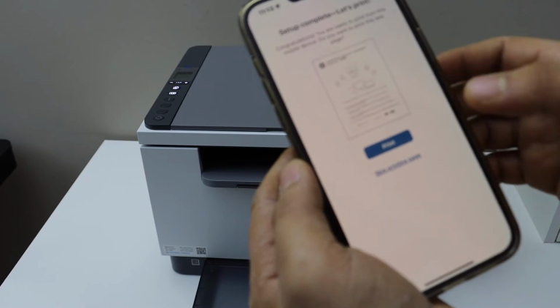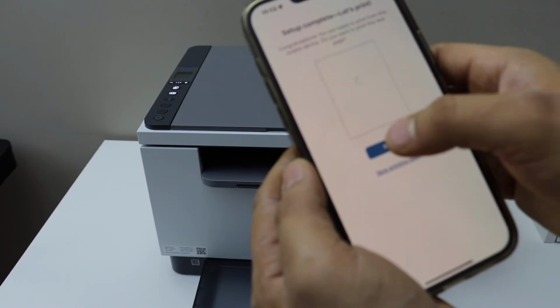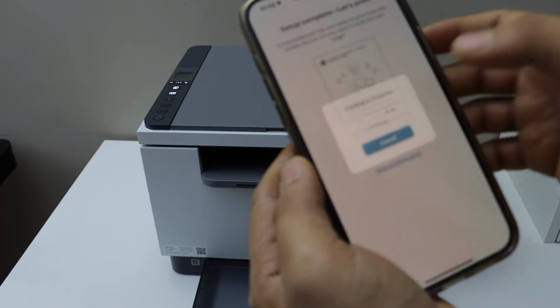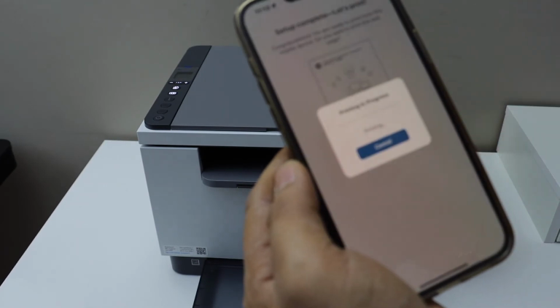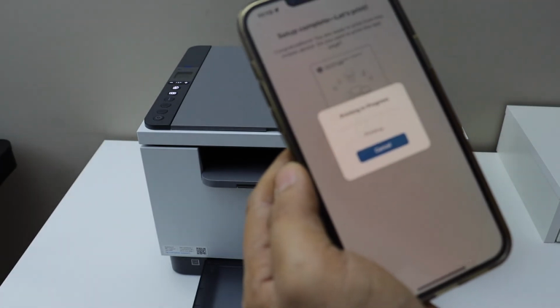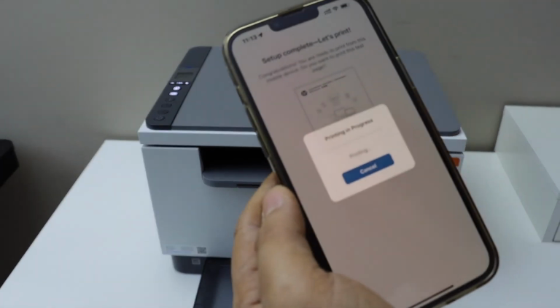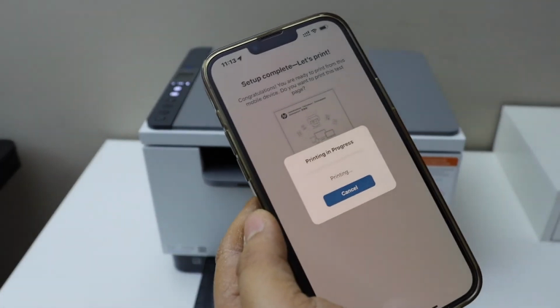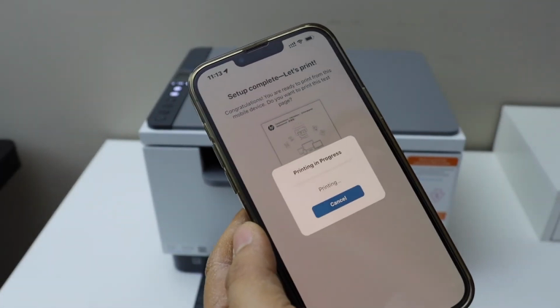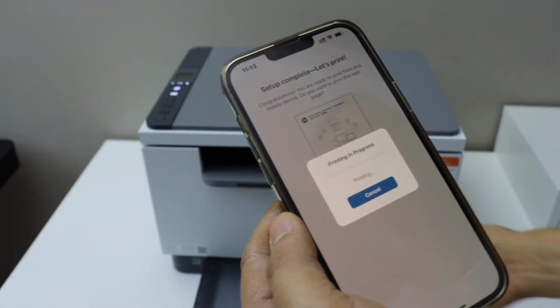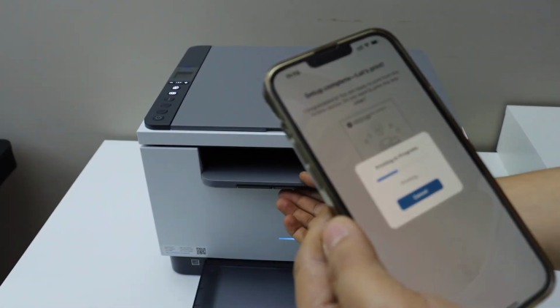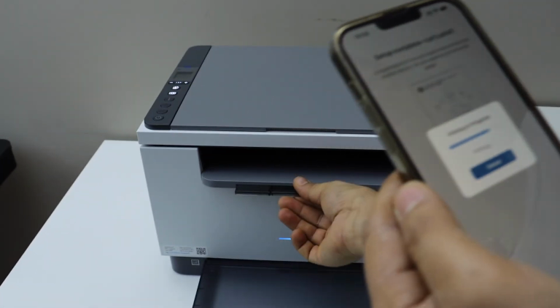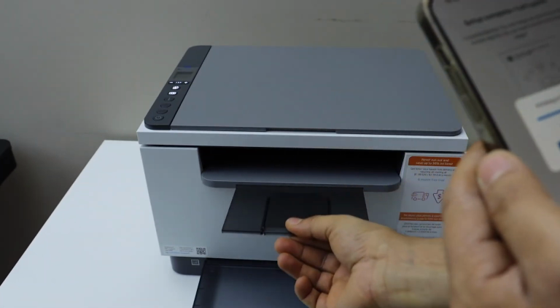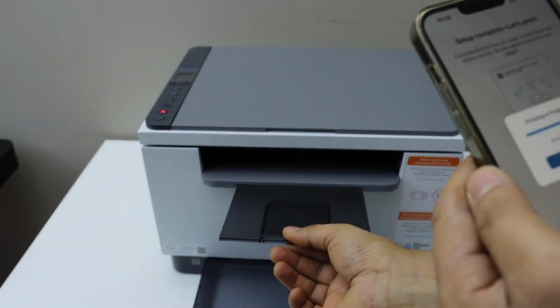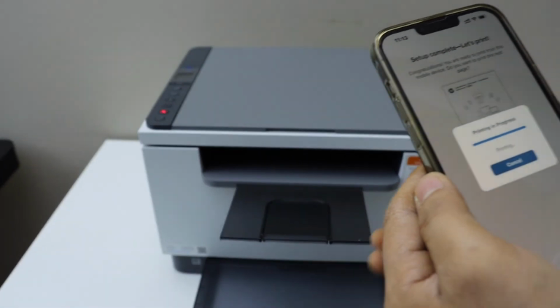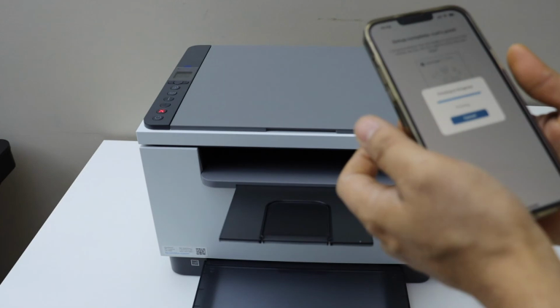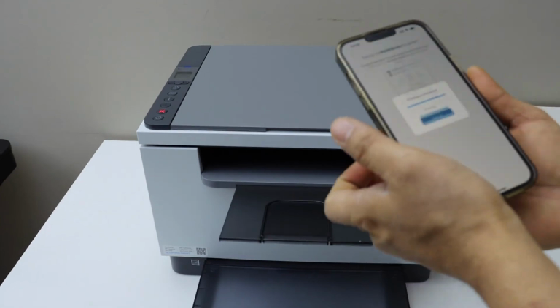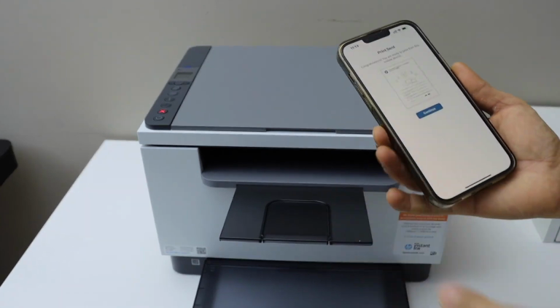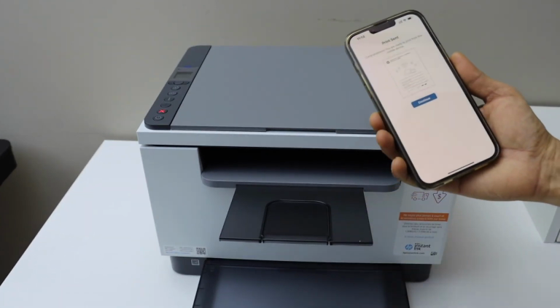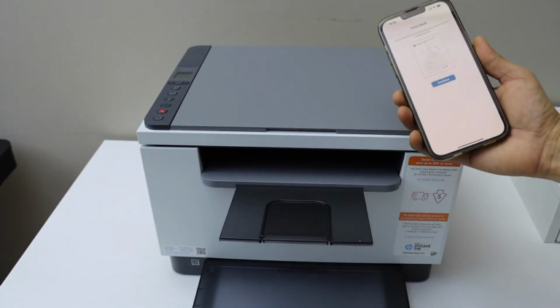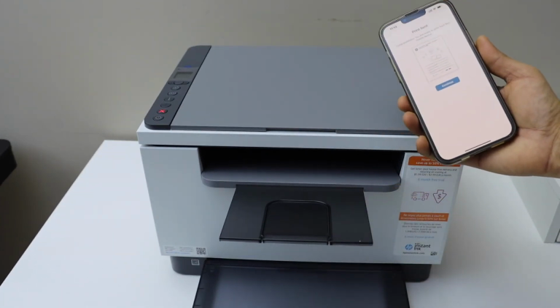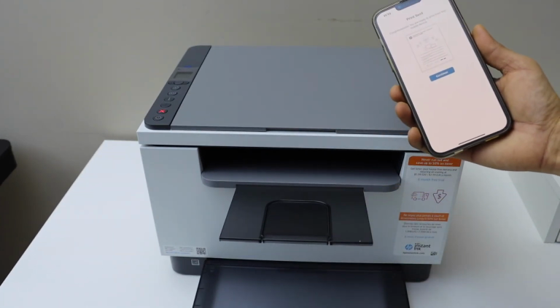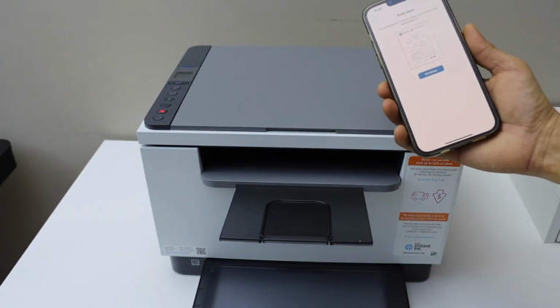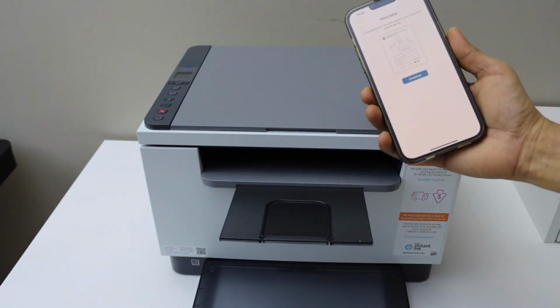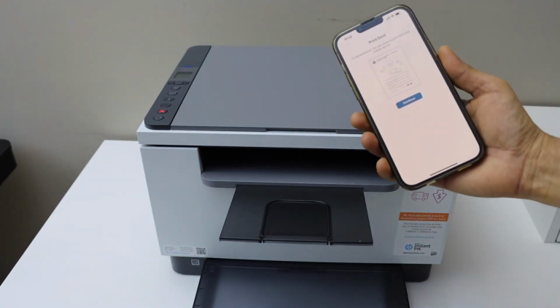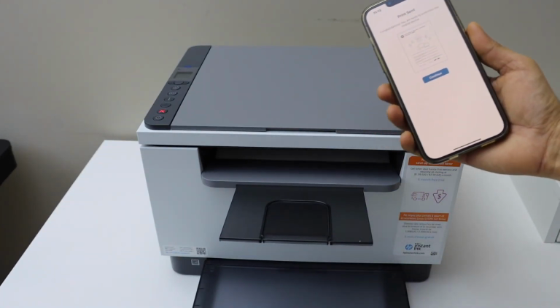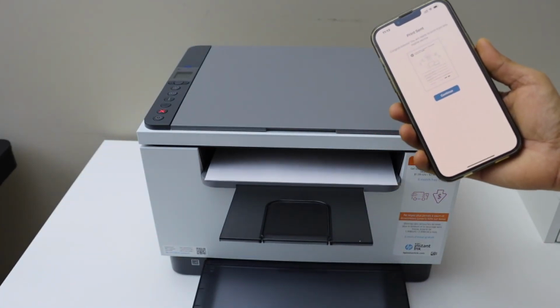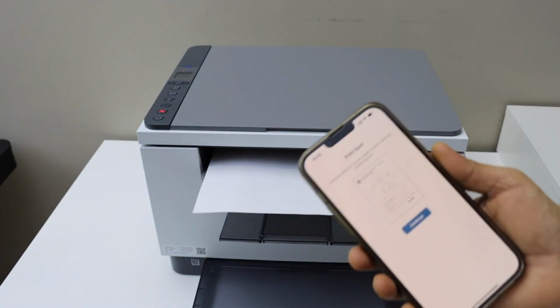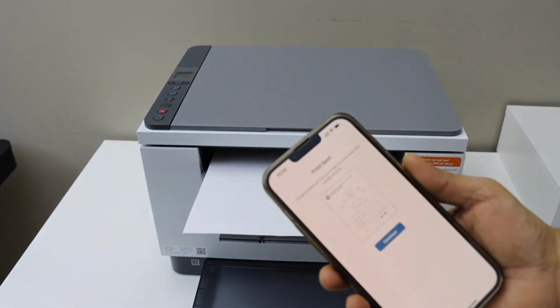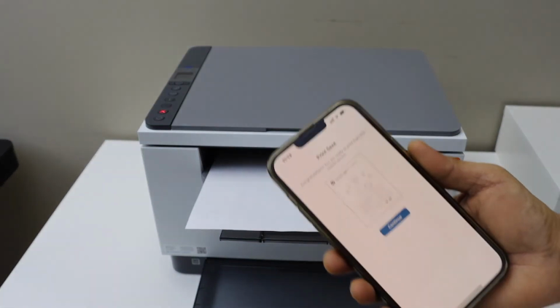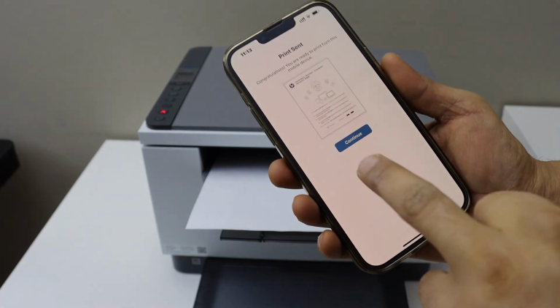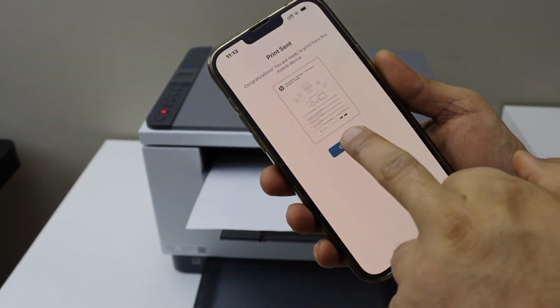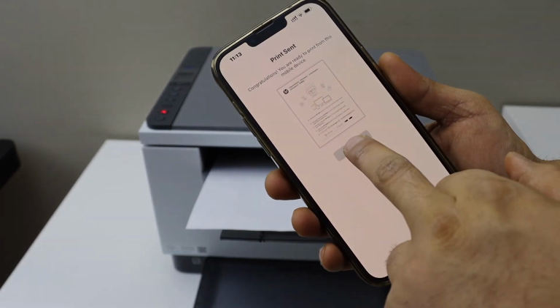Print. So that's the confirmation if the printer is working or not. Printer is connected to the WiFi successfully. Click continue.